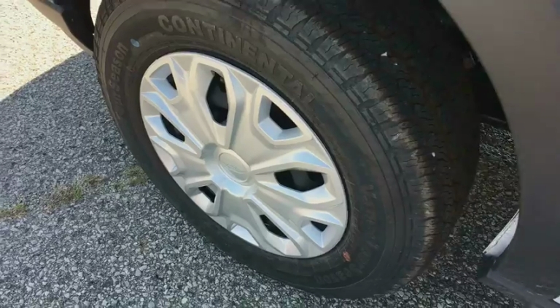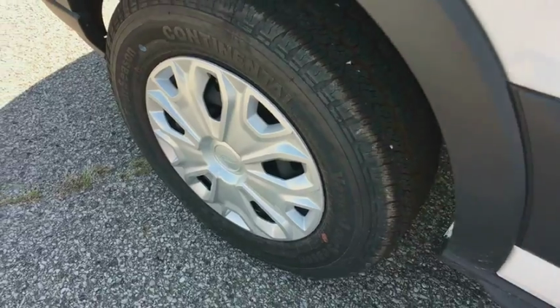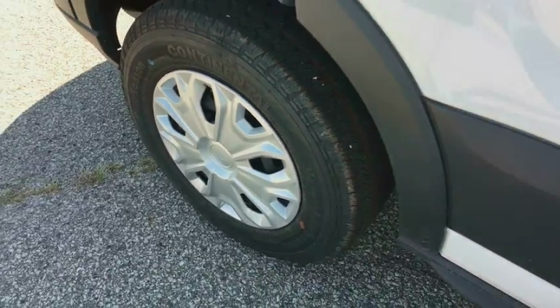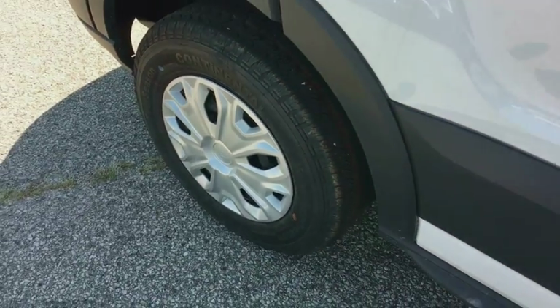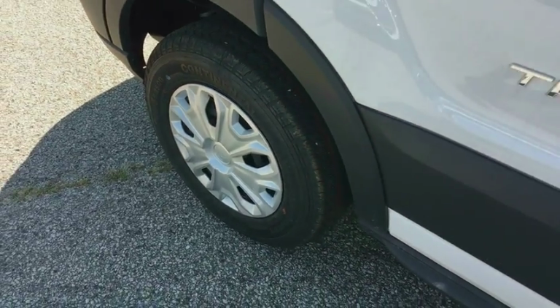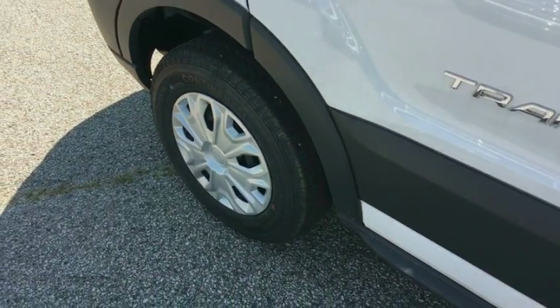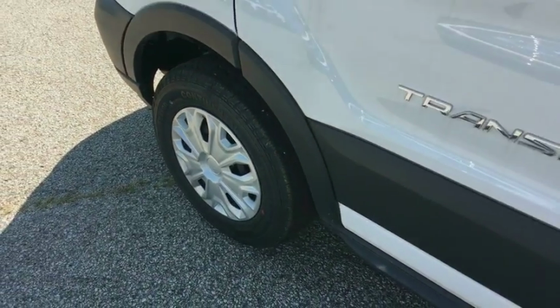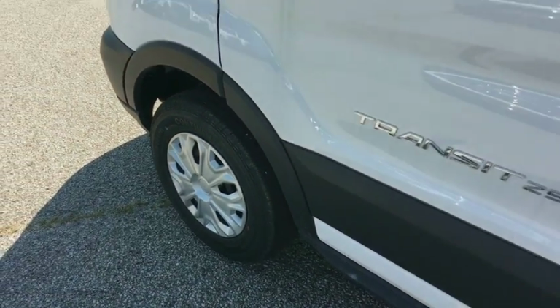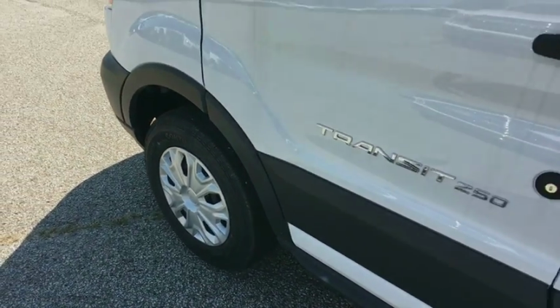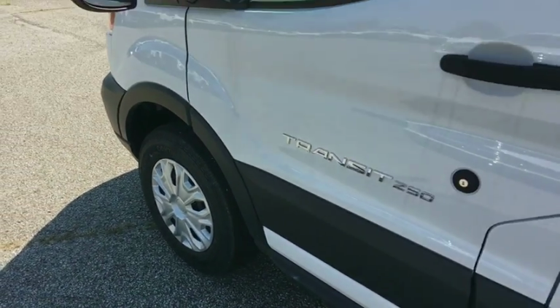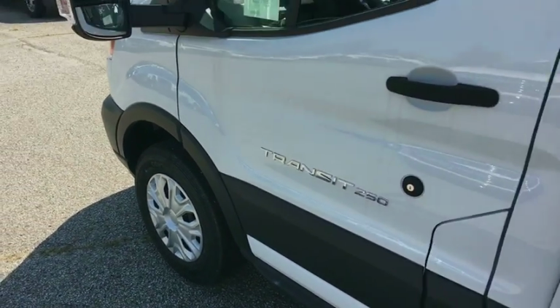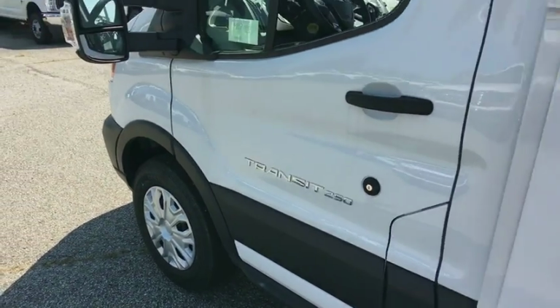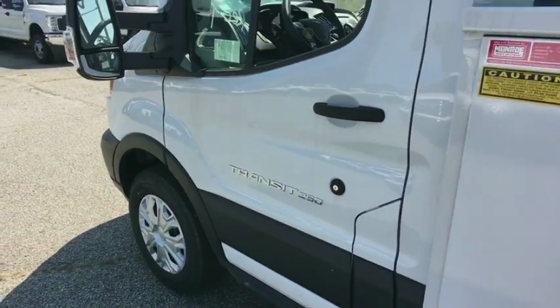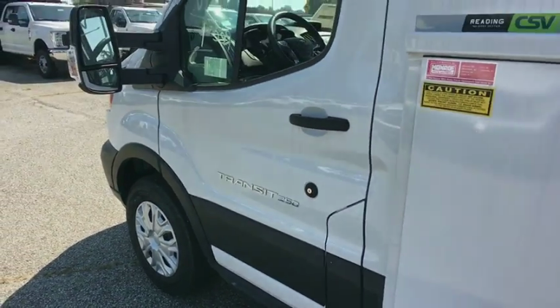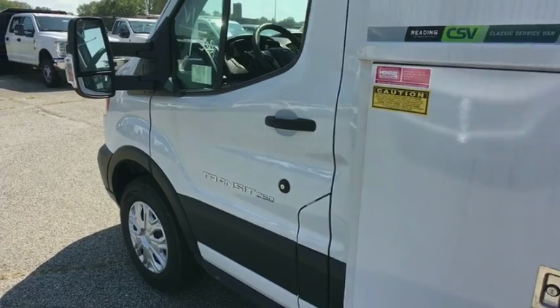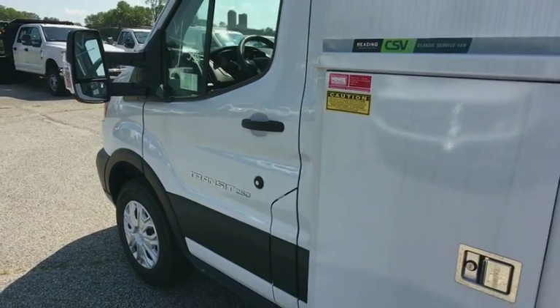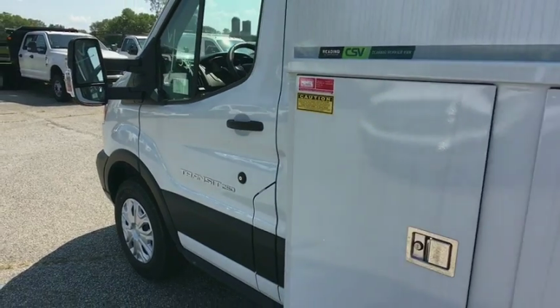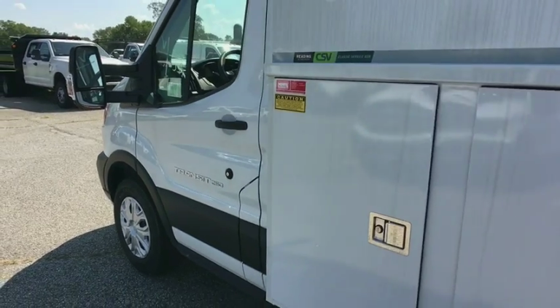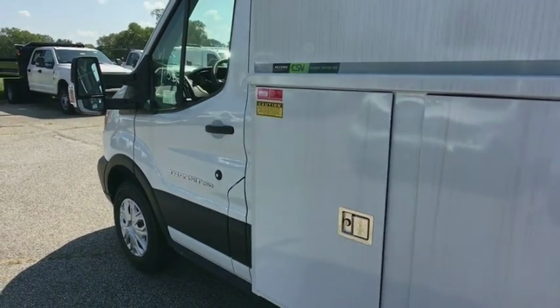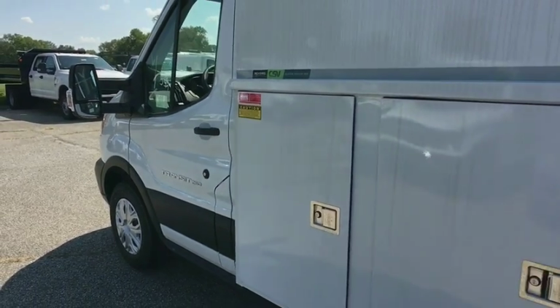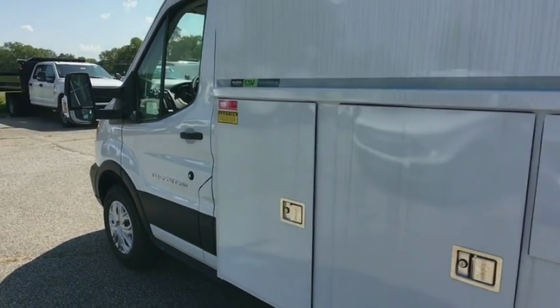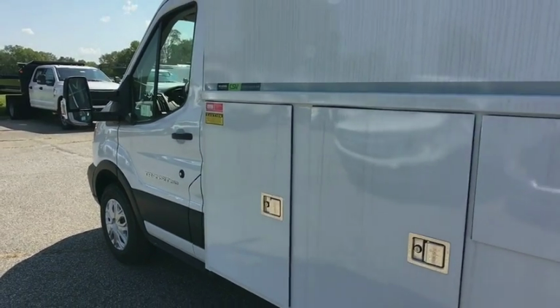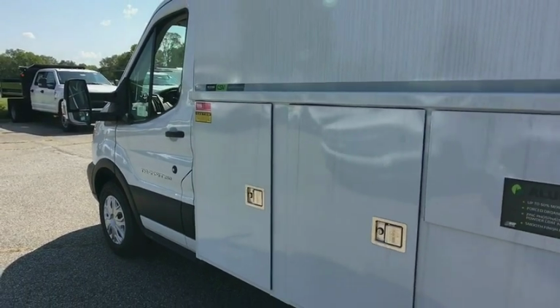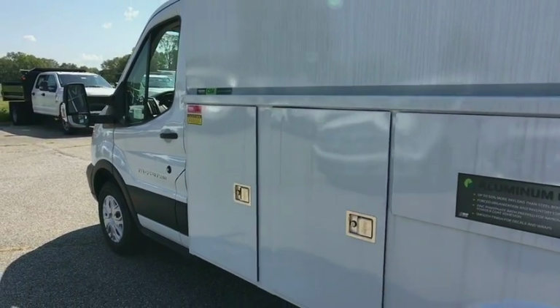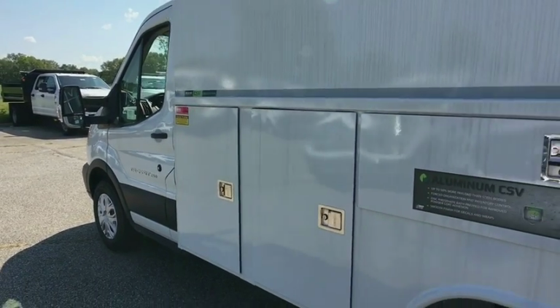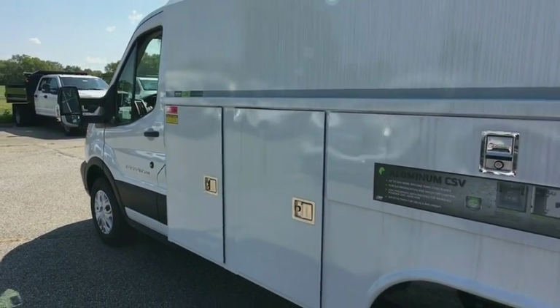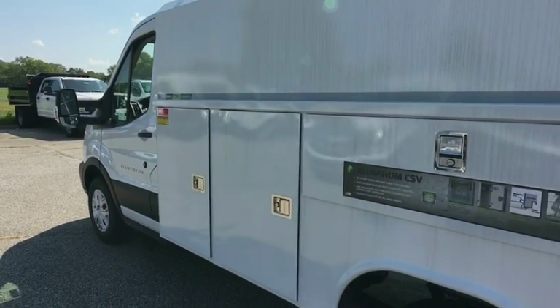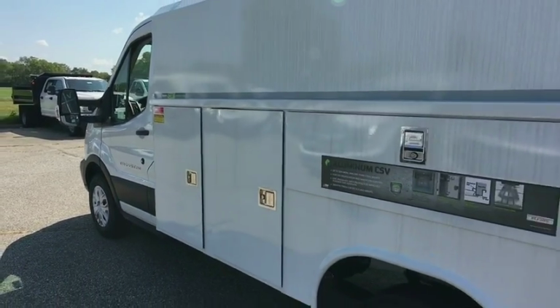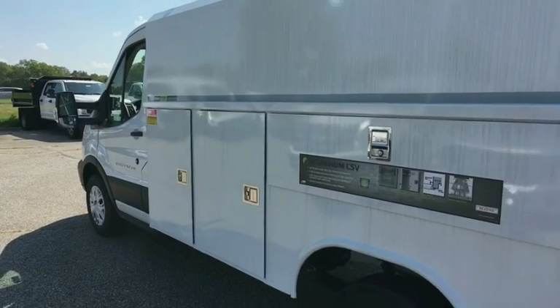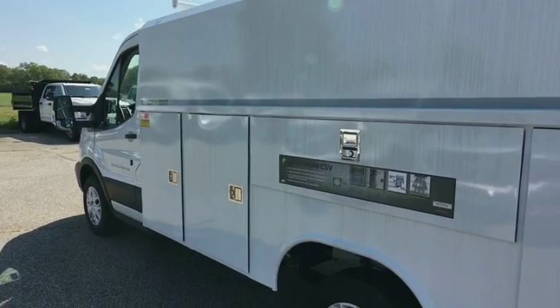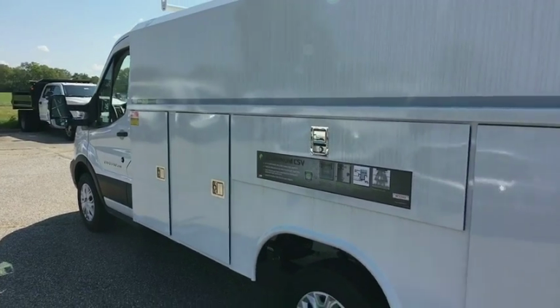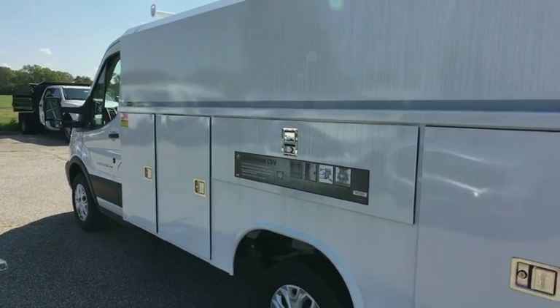The 2018 Ford Transit 250. The Transit 250 comes in numerous configurations, impressive payload, and towing capacity. It is comfortable and easy to drive.